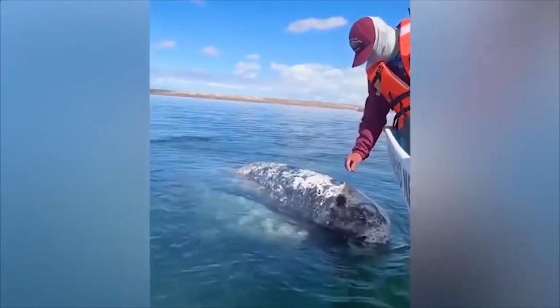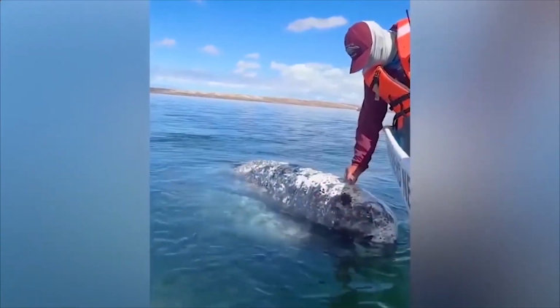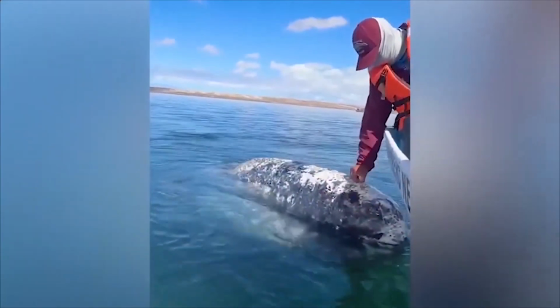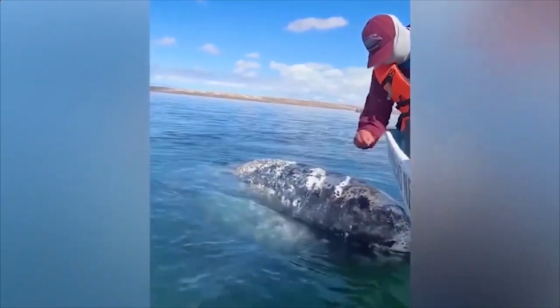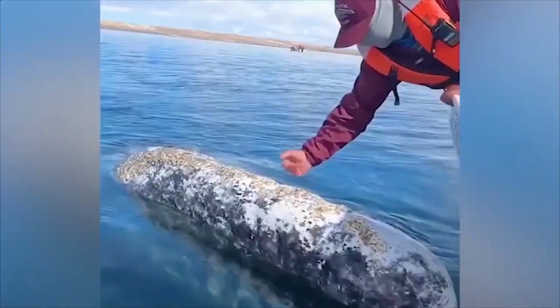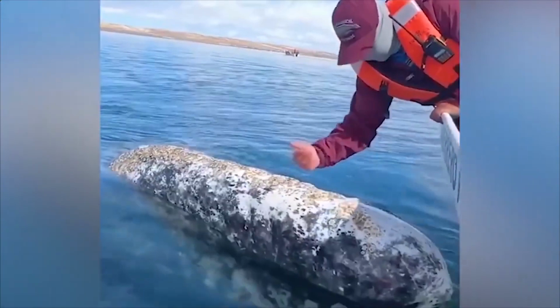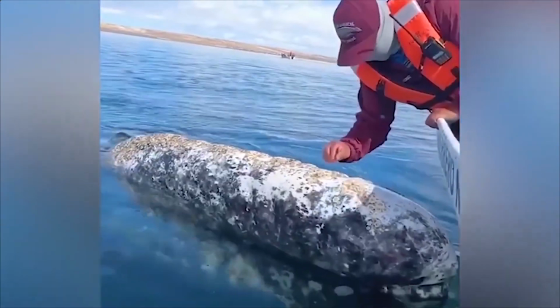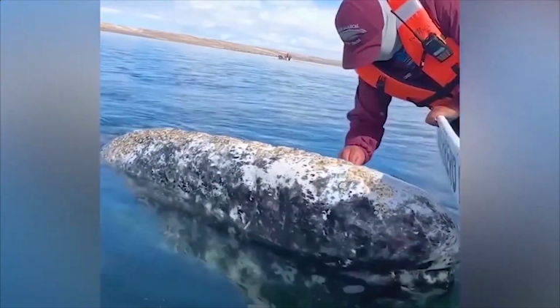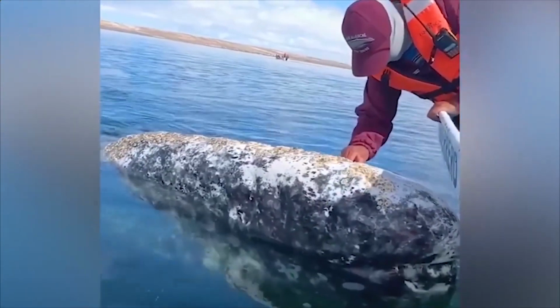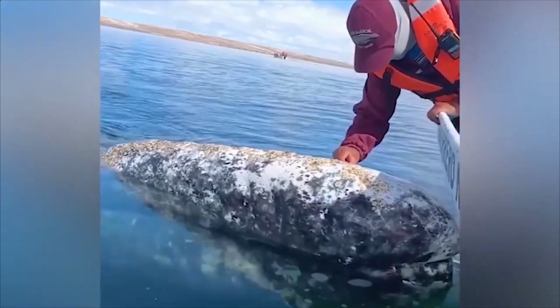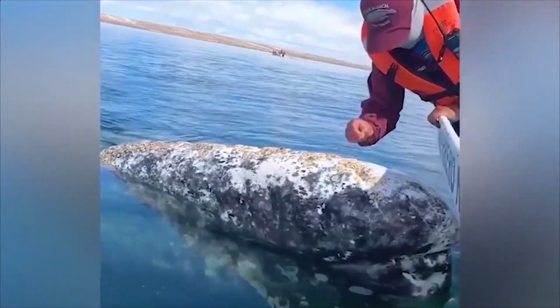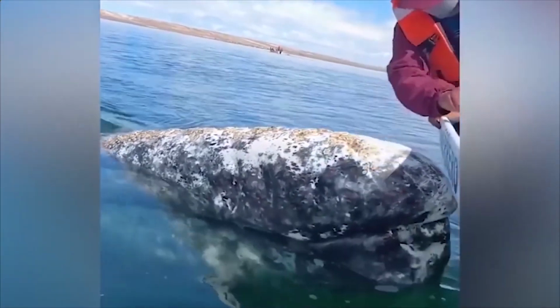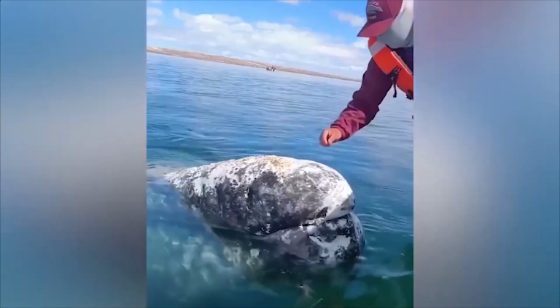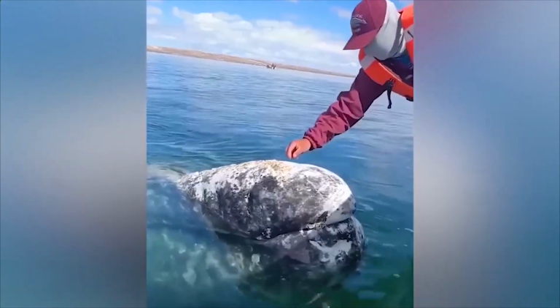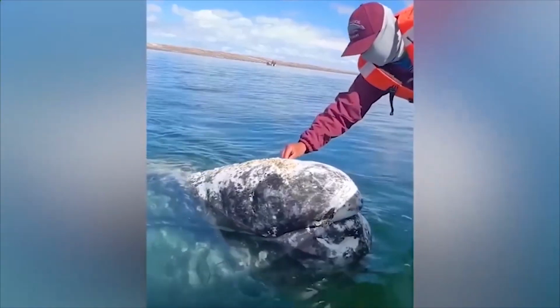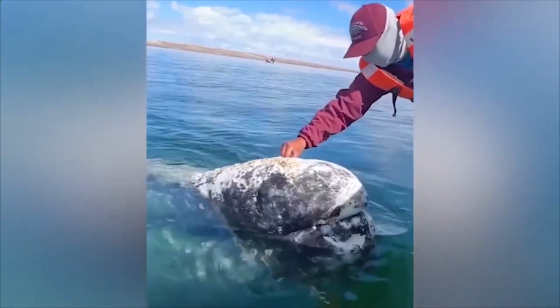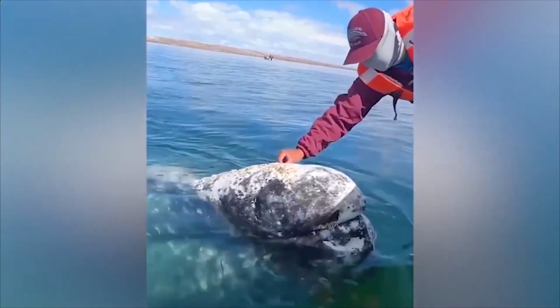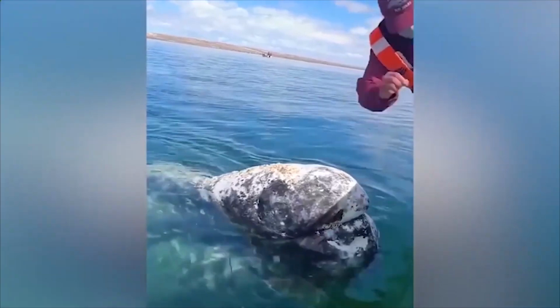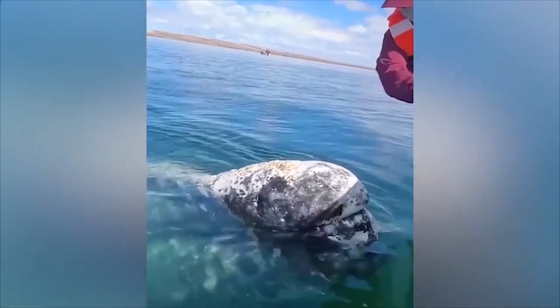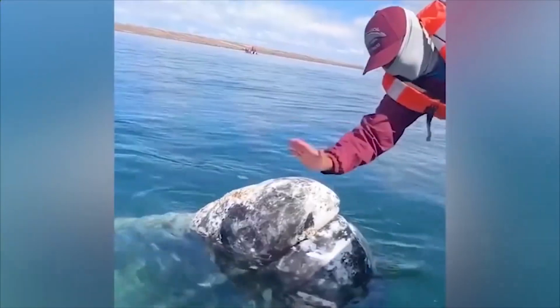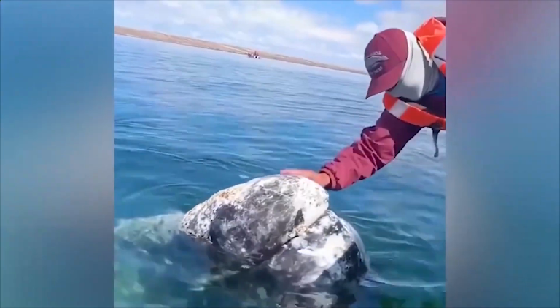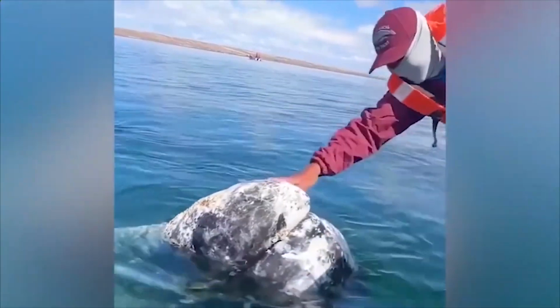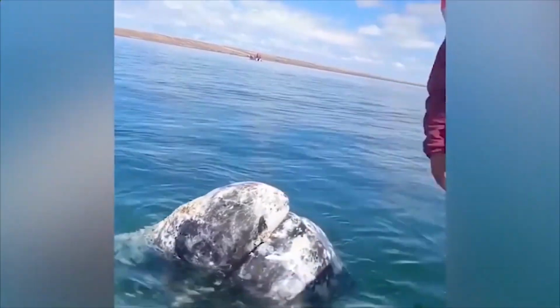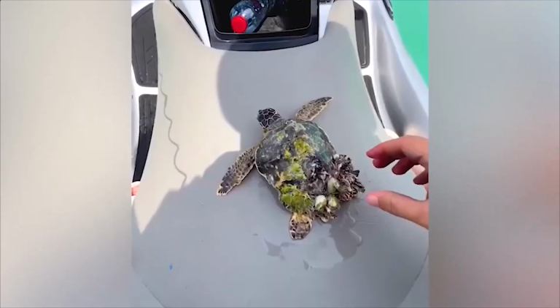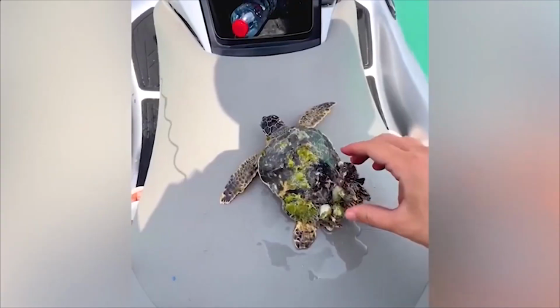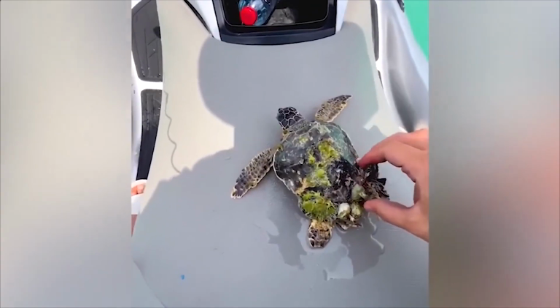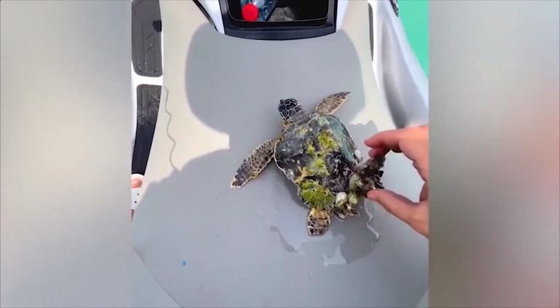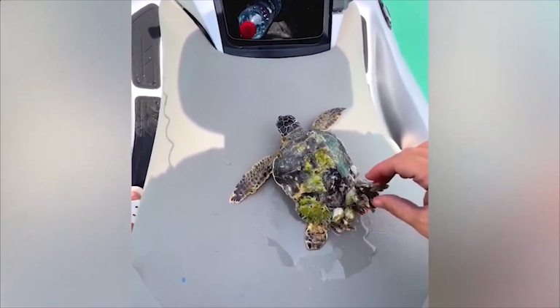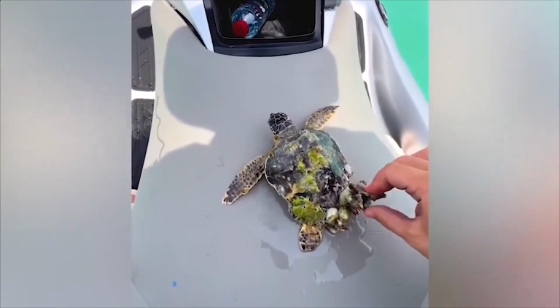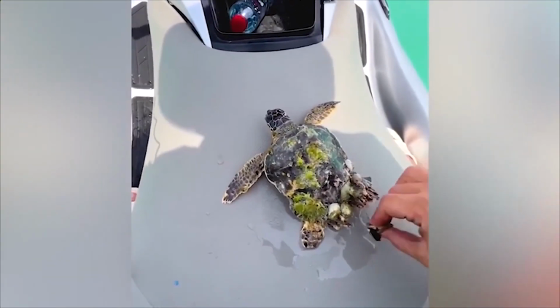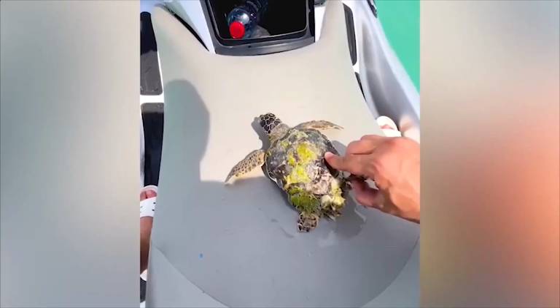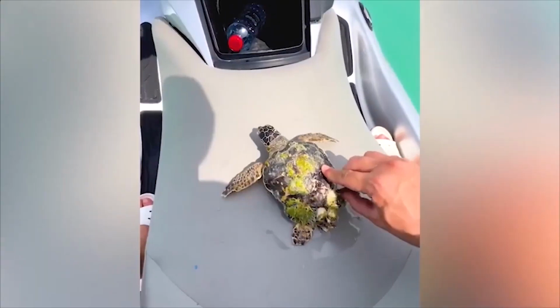Due to parasites, many sea creatures found it more difficult to swim. They must be grateful to the person helping them remove that burden.